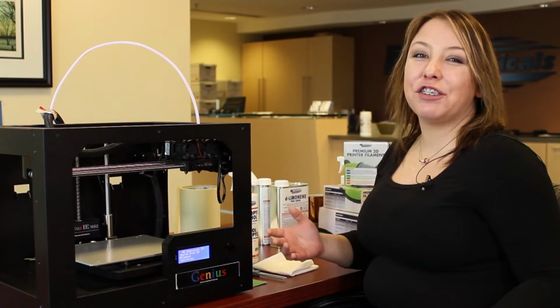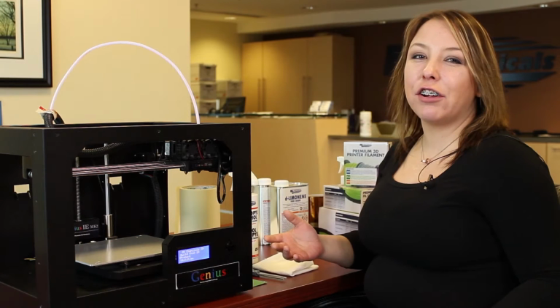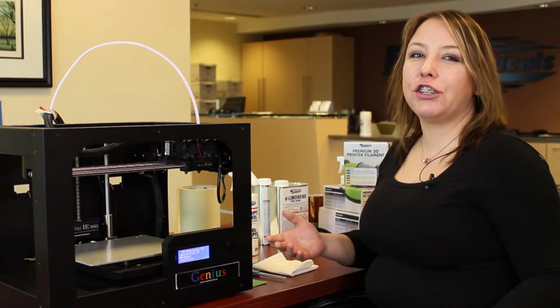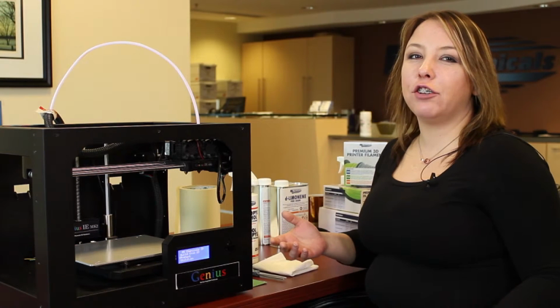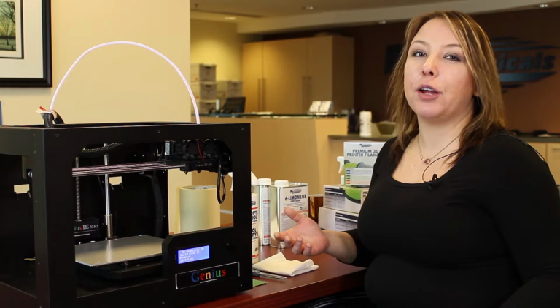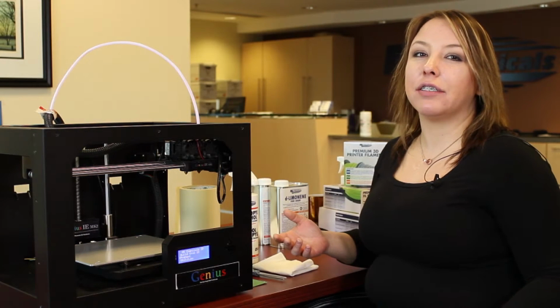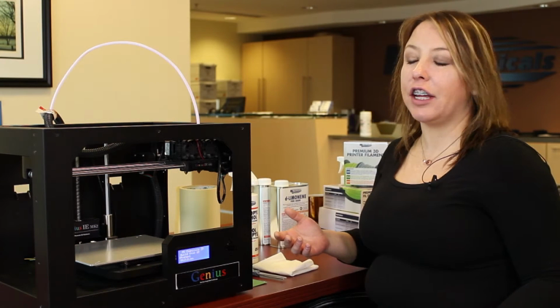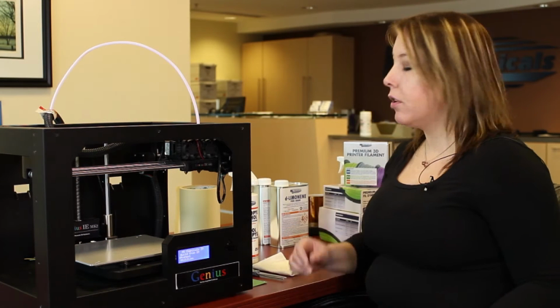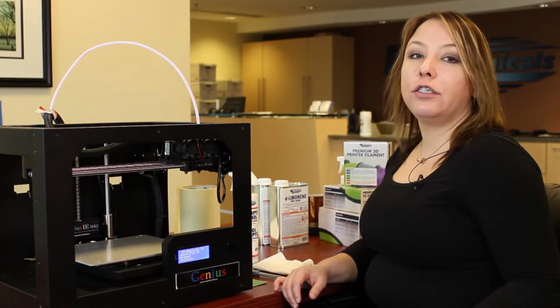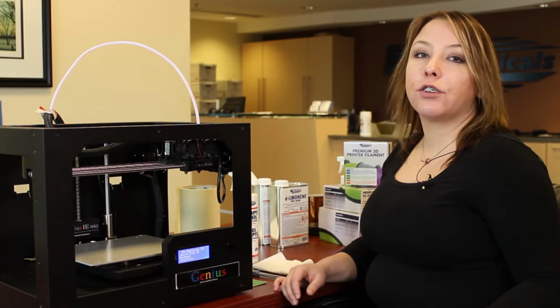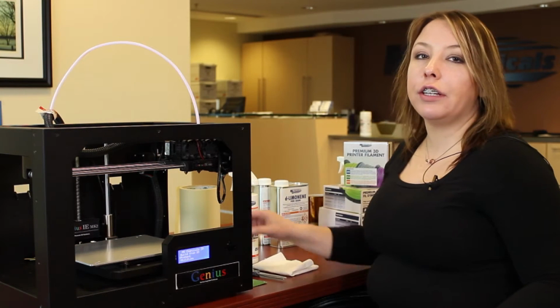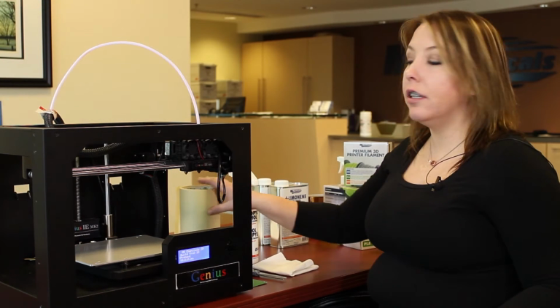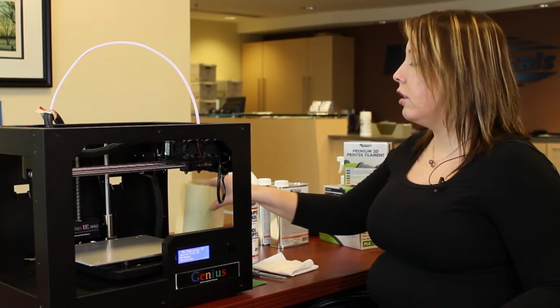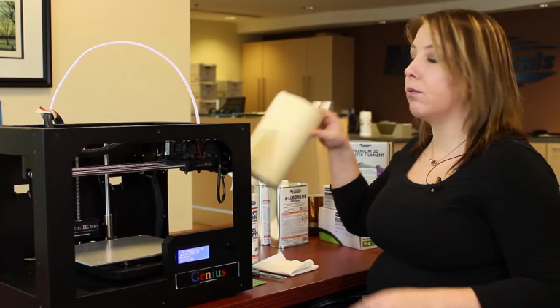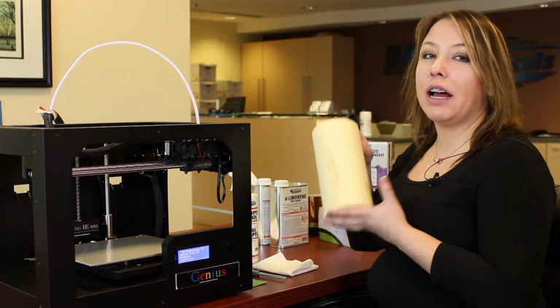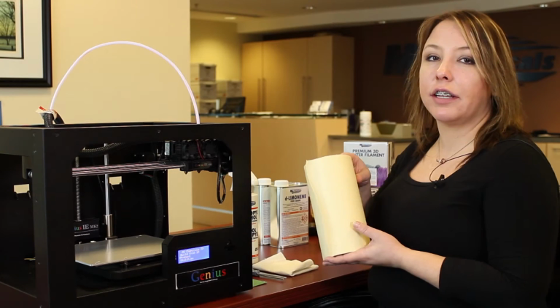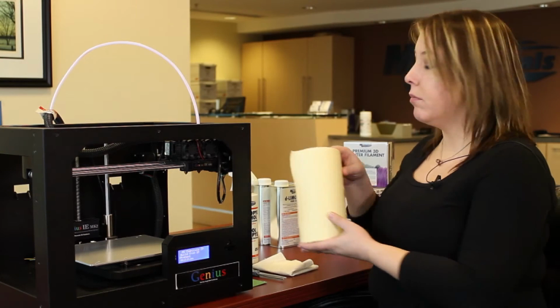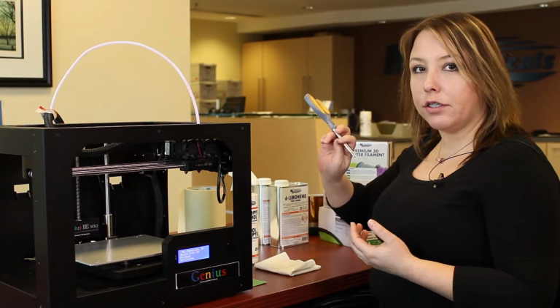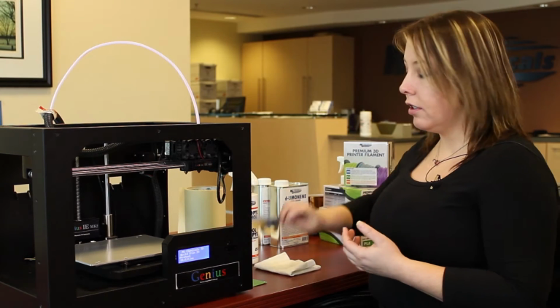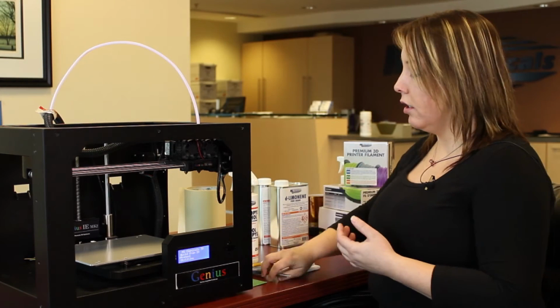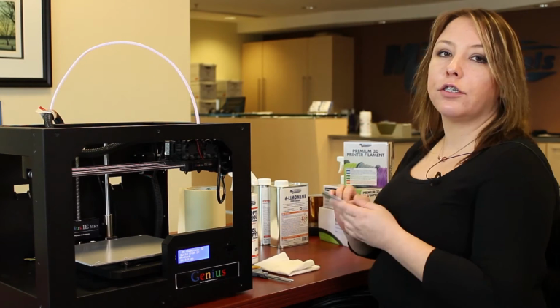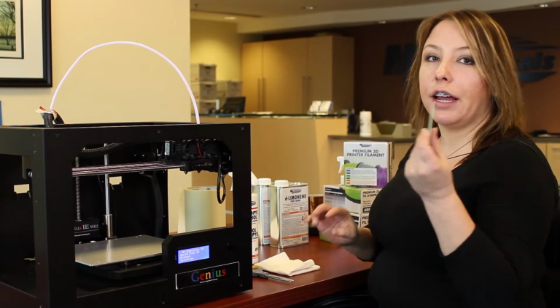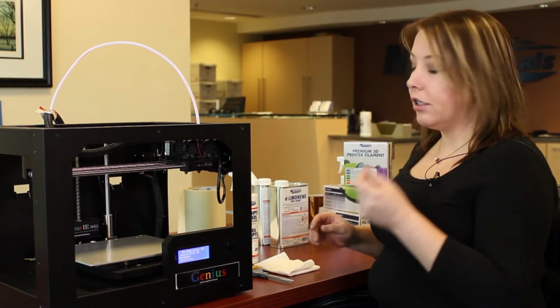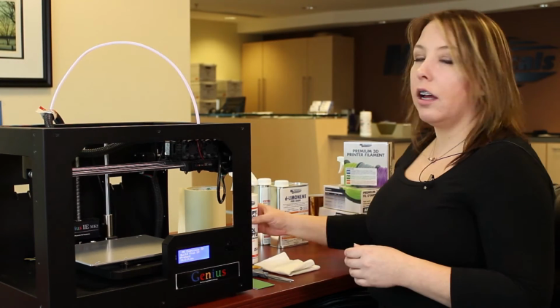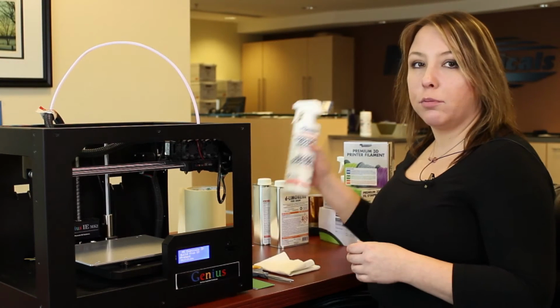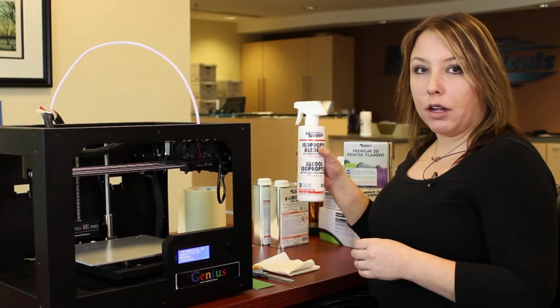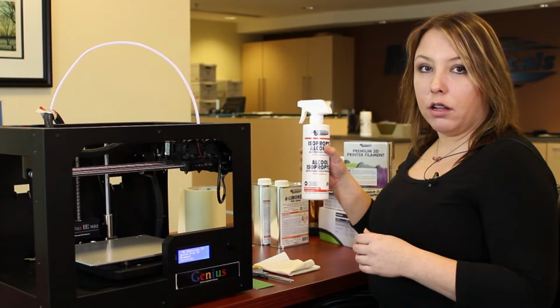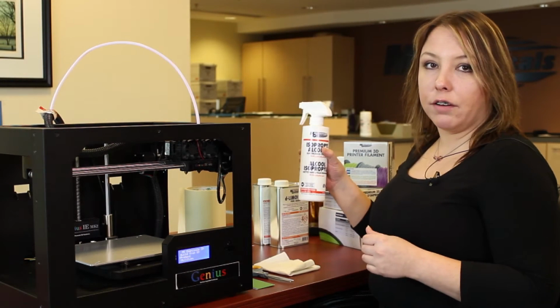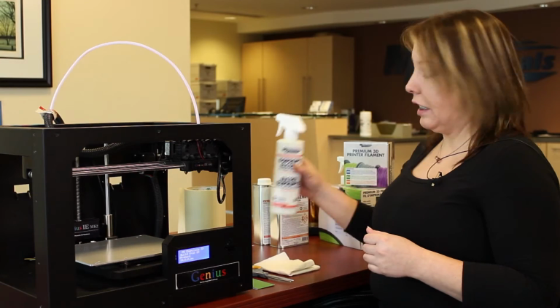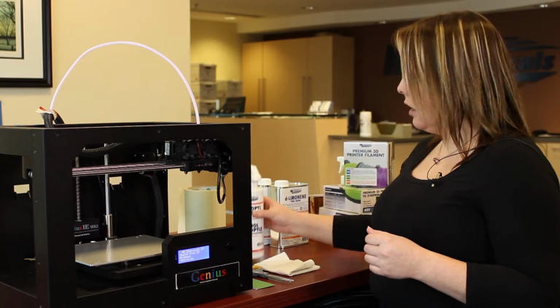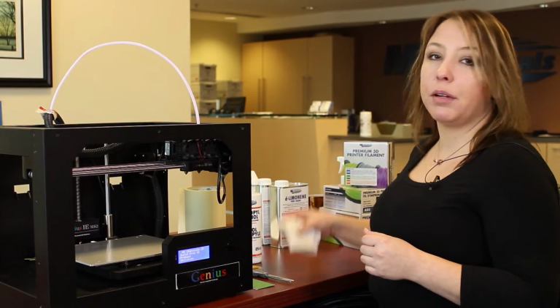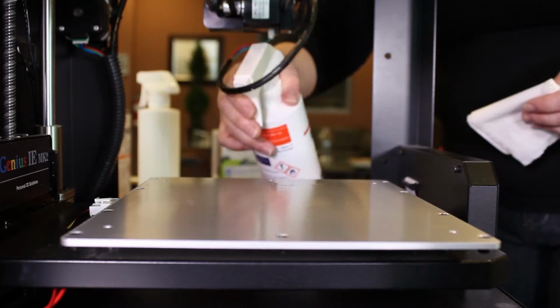Now I'm going to show you how to apply masking tape. For this you're going to need your roll of masking tape, scissors, your straight edge, isopropyl alcohol again for cleaning, and some paper towel.